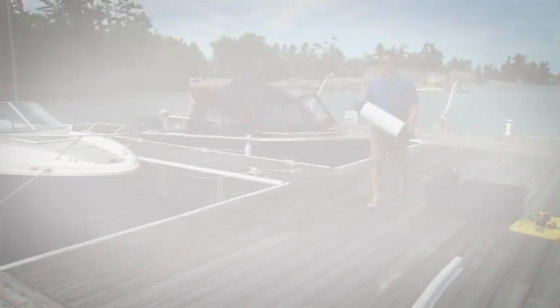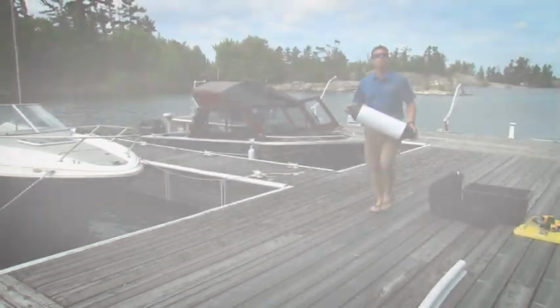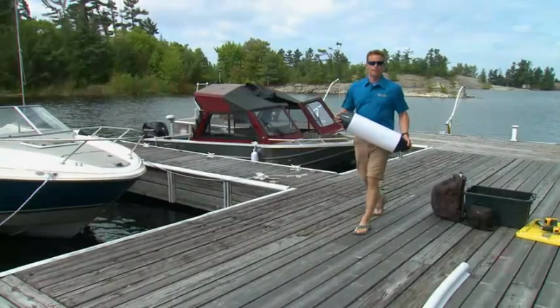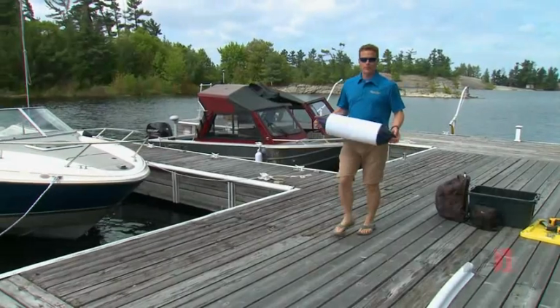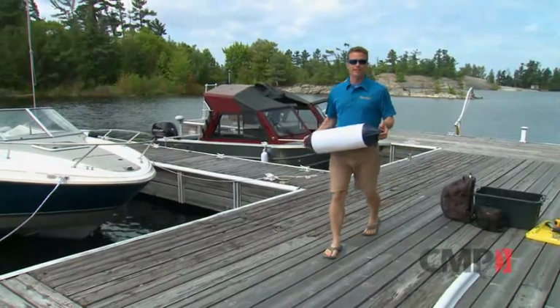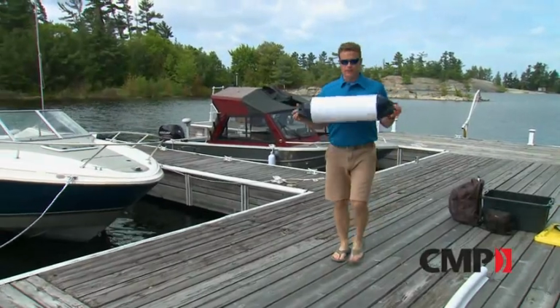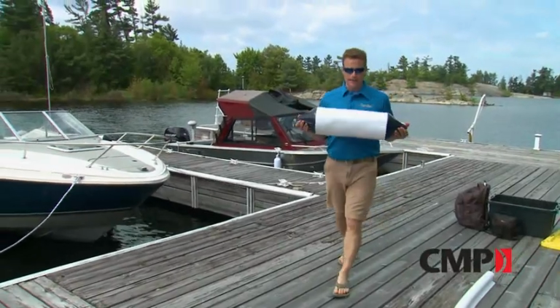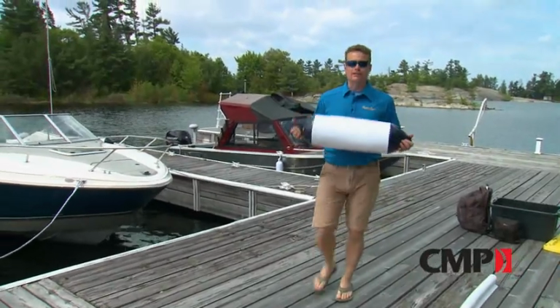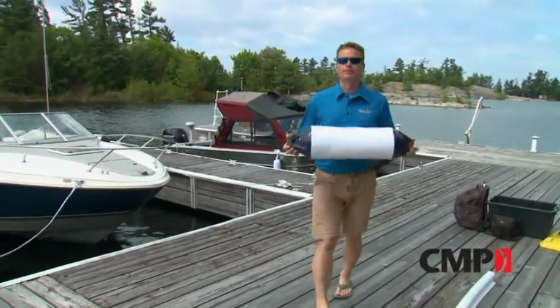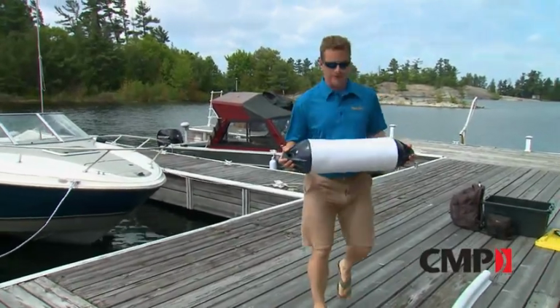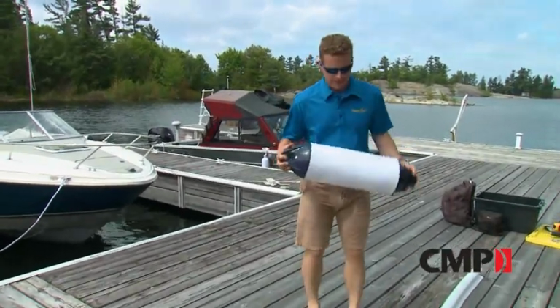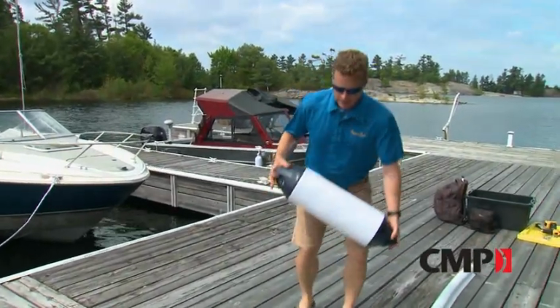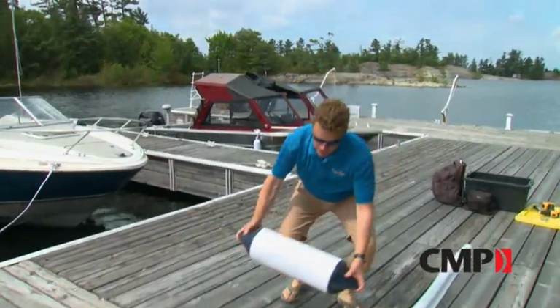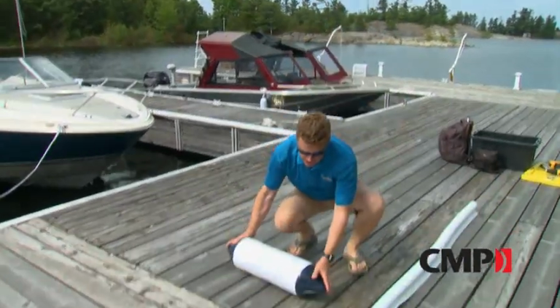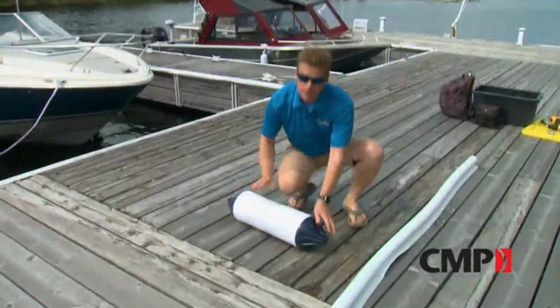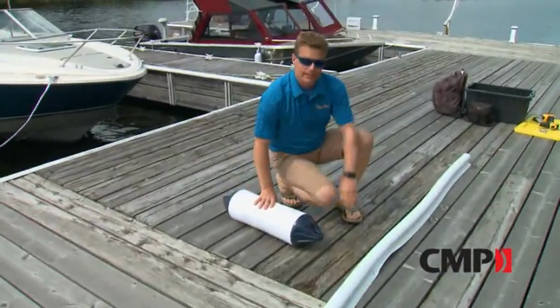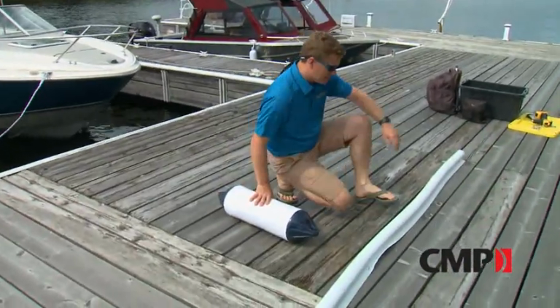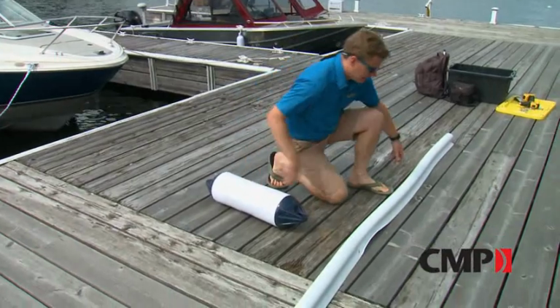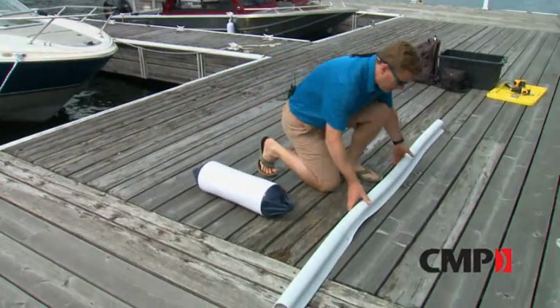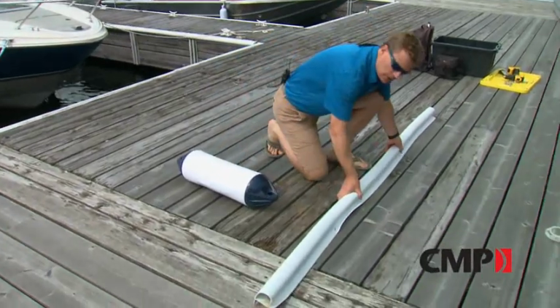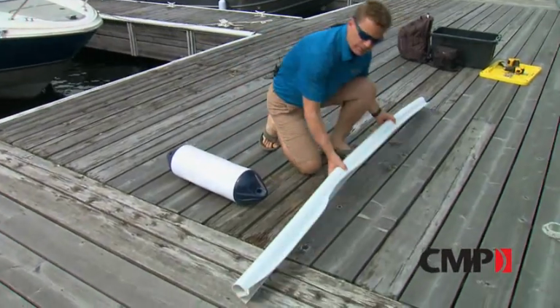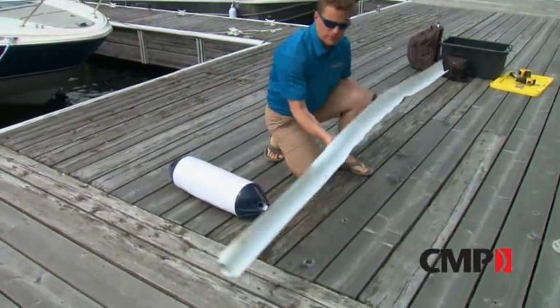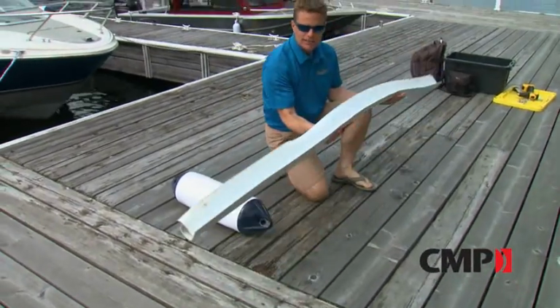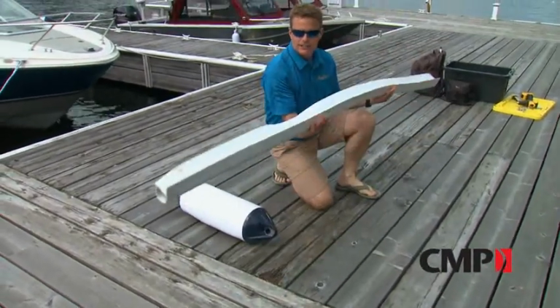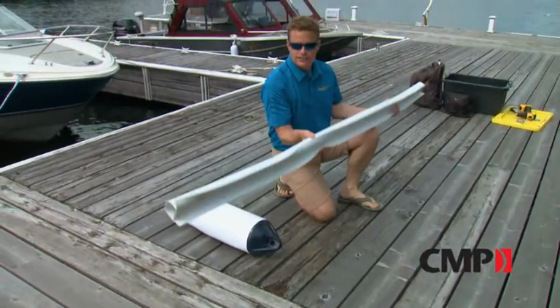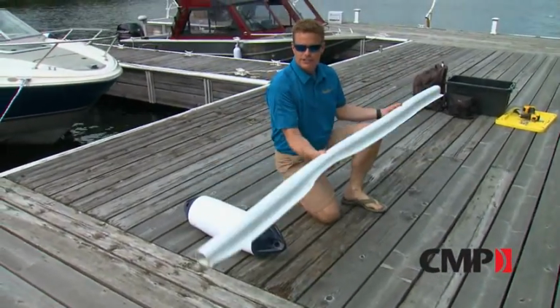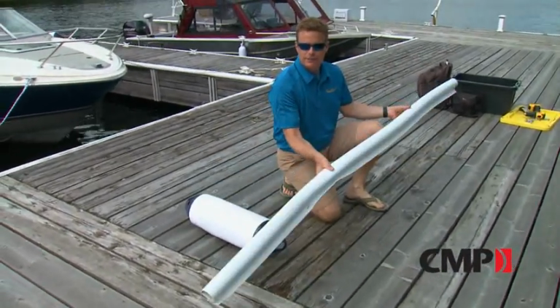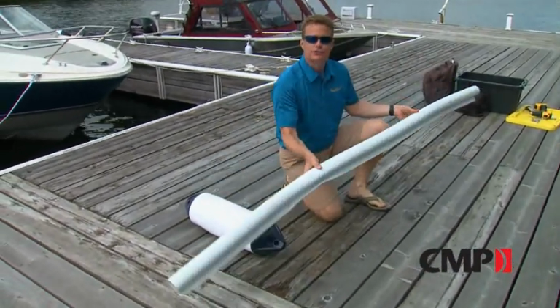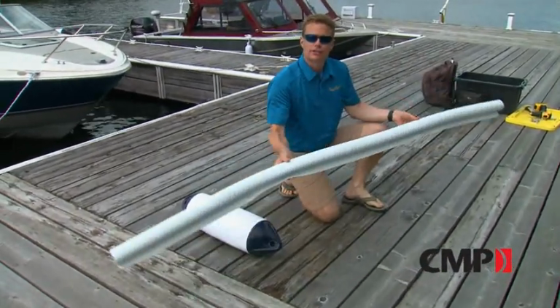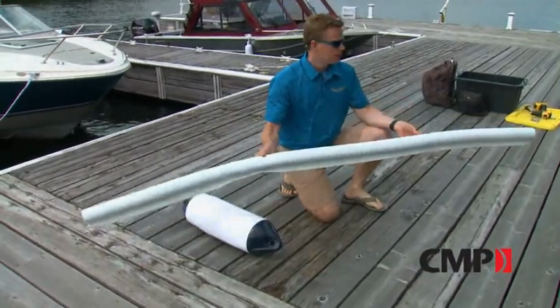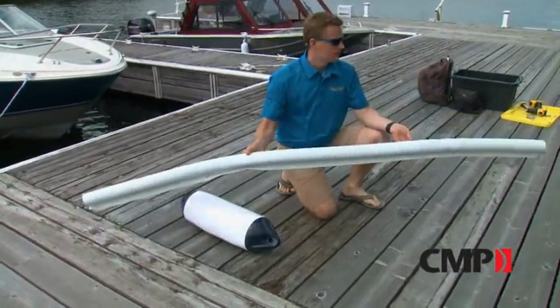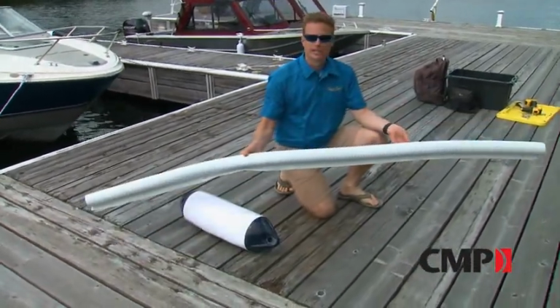If you have a boat and you want to protect it, you probably have a couple of fenders. But if you have a dock and you want to protect it, you might want to look at one of the products from DockEdge. This is their single P extruded DockEdge protector.